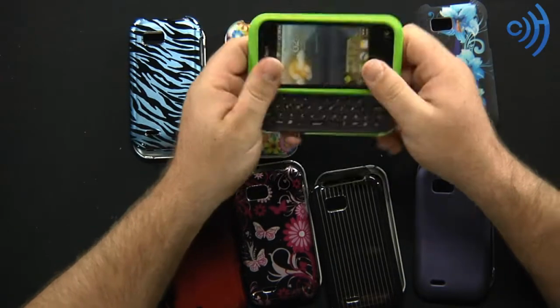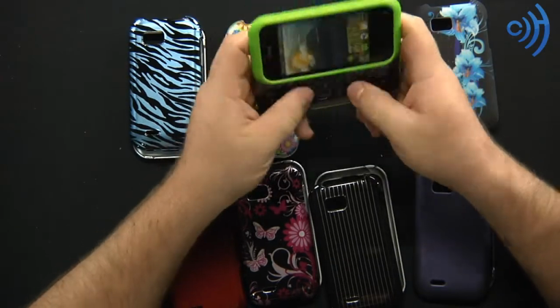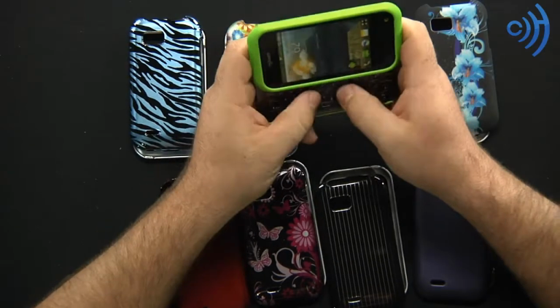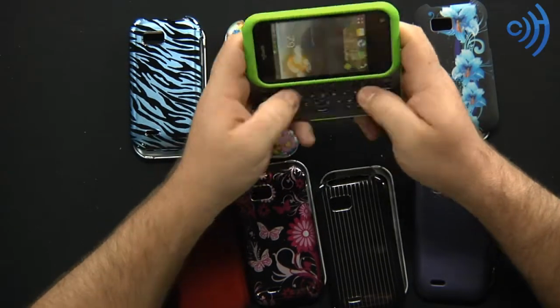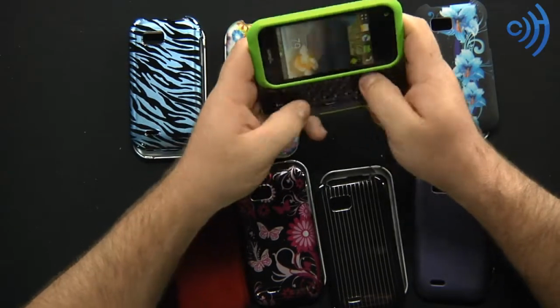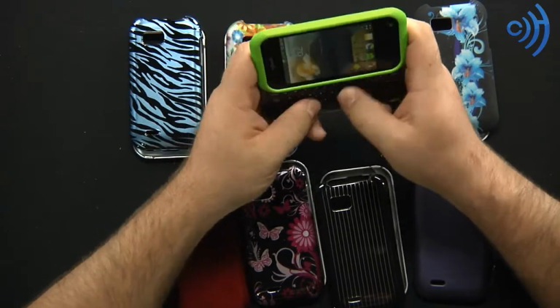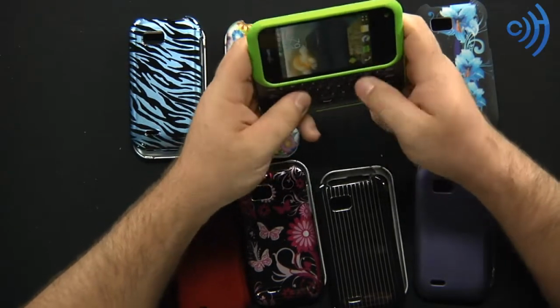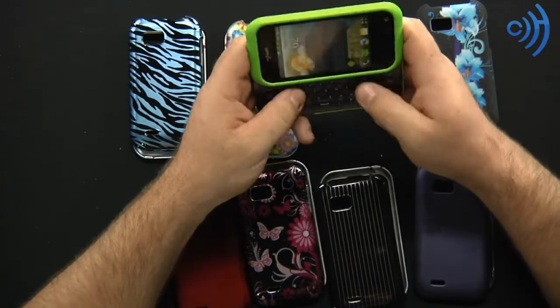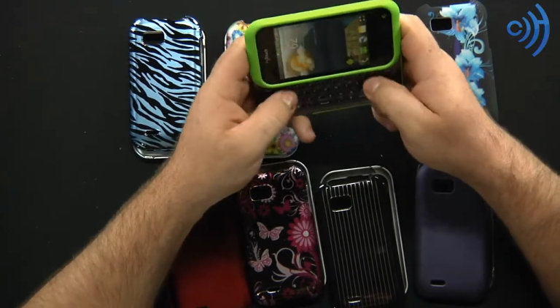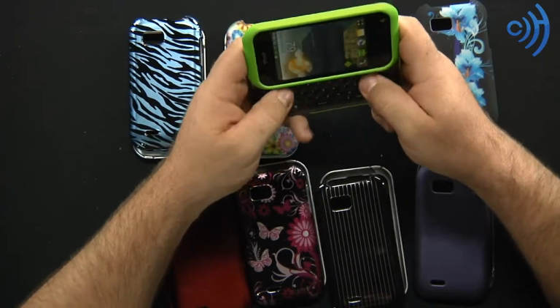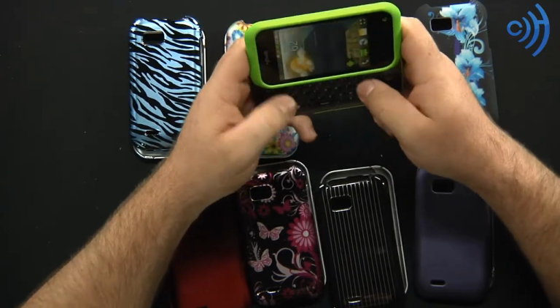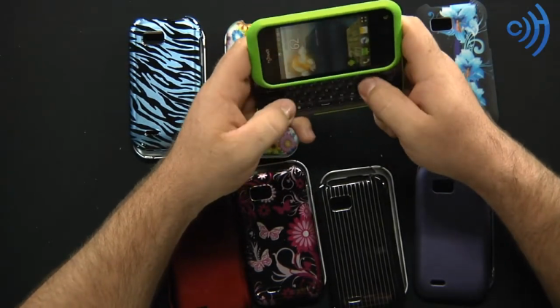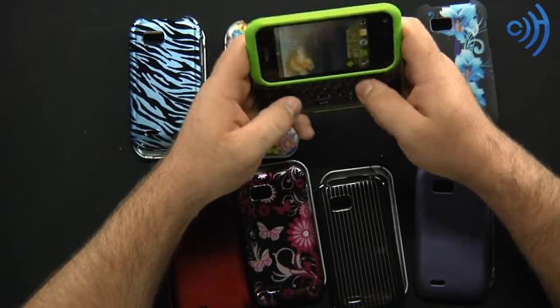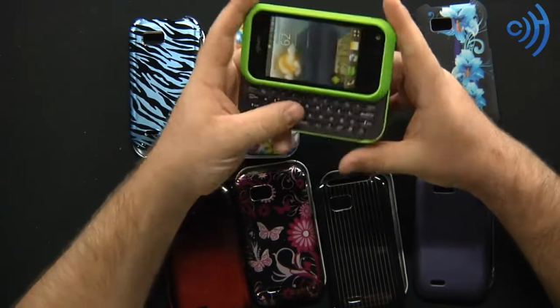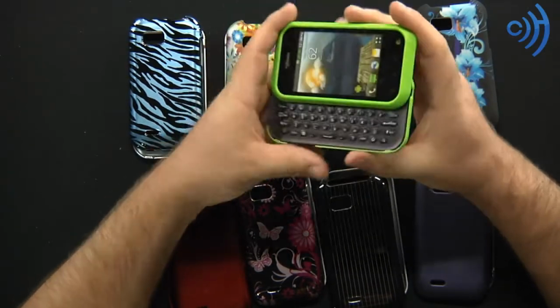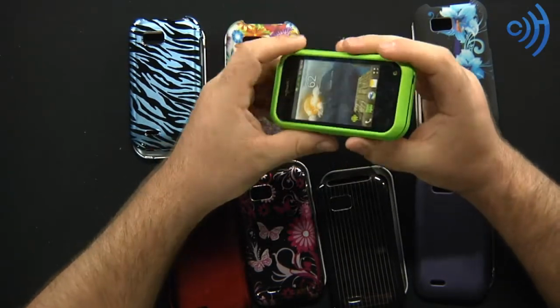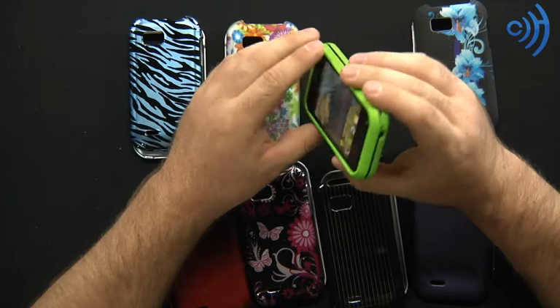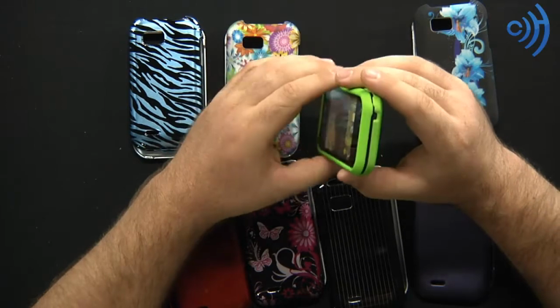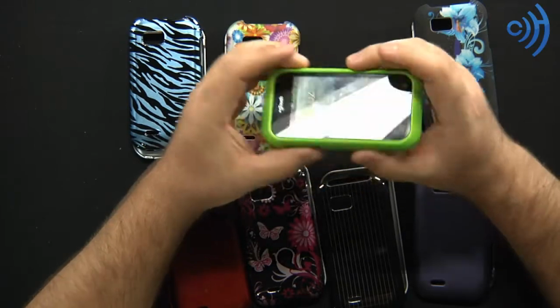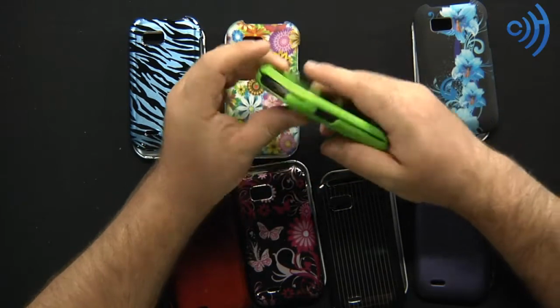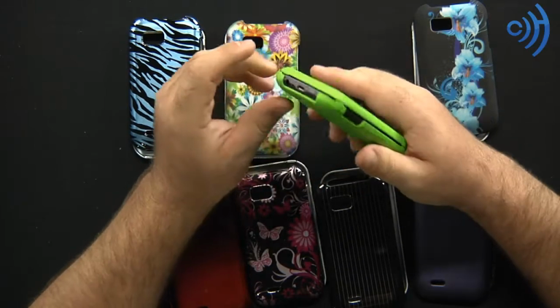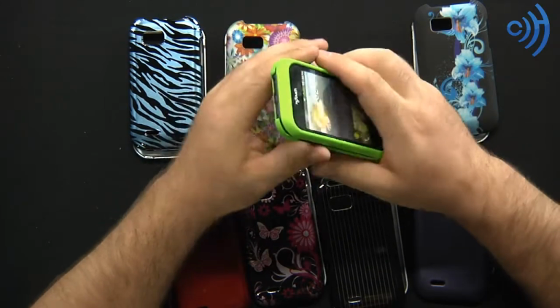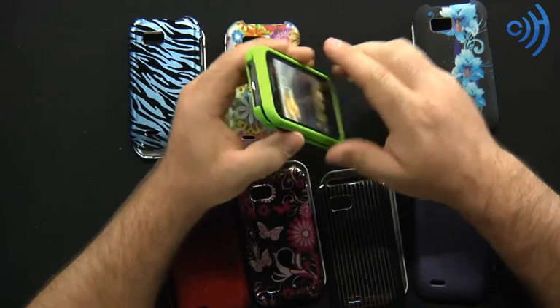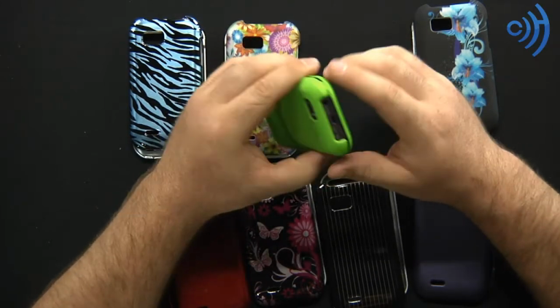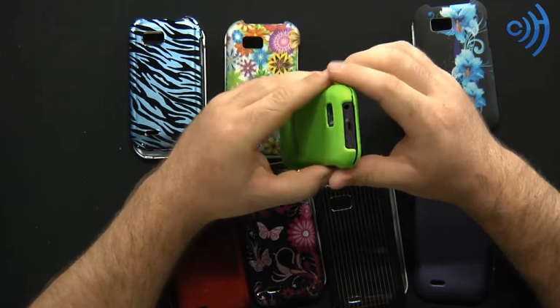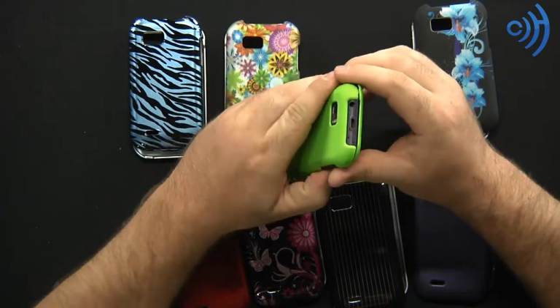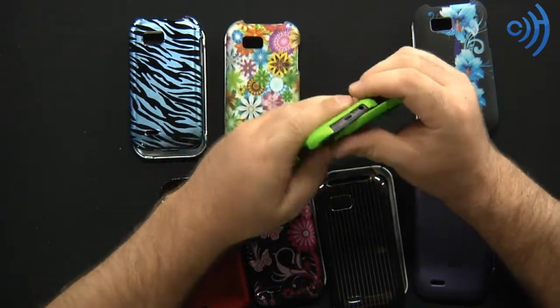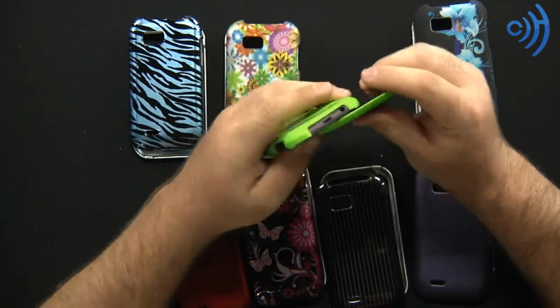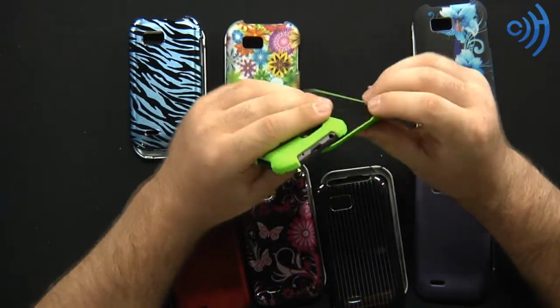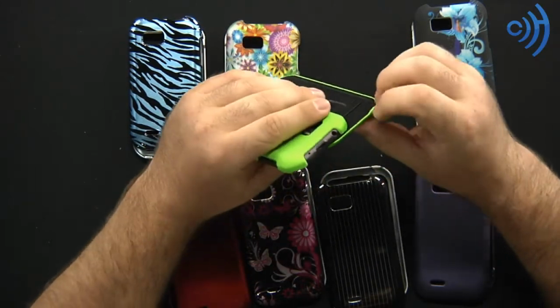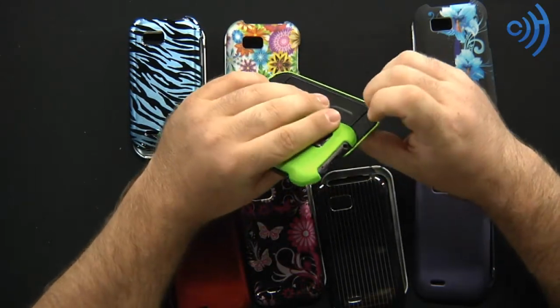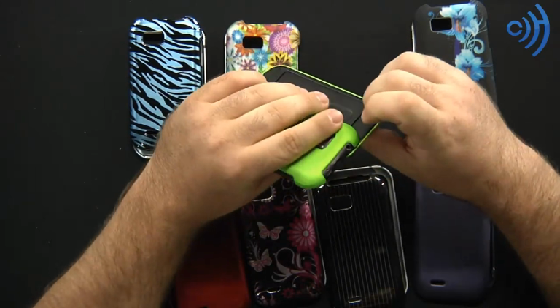Get in there, text your friends — "Hey, meet me at the lime green cover club." That's a lame joke. Sorry. I have awful writers. I'm the writer.